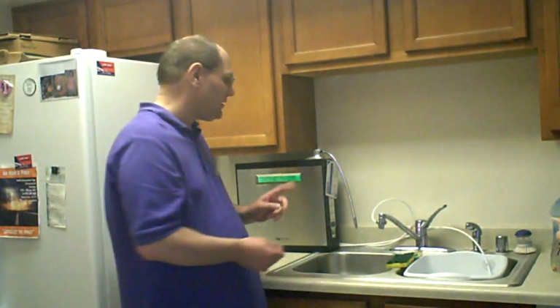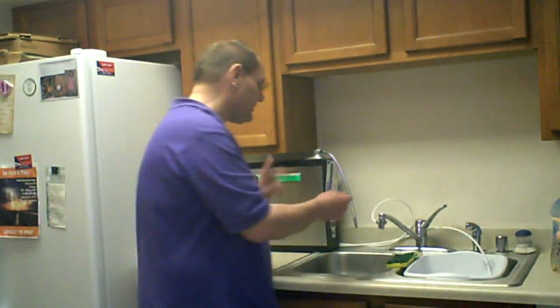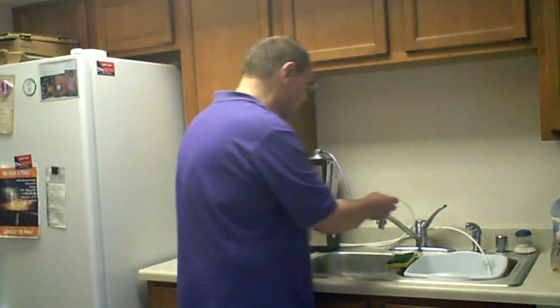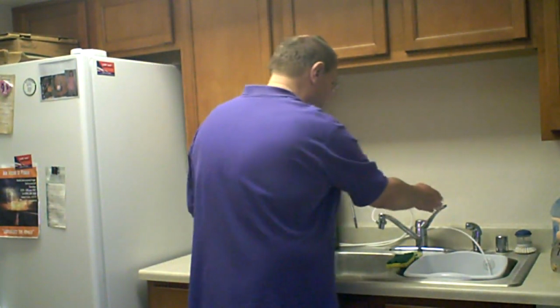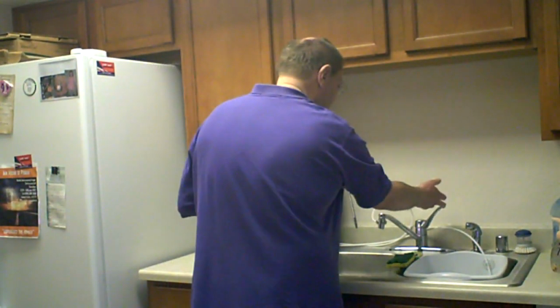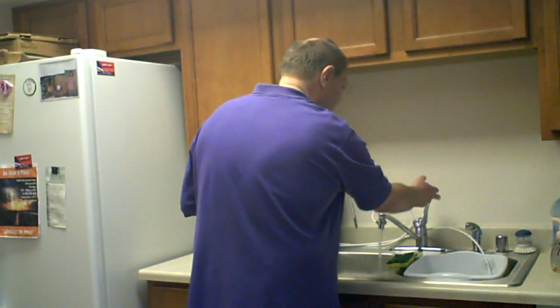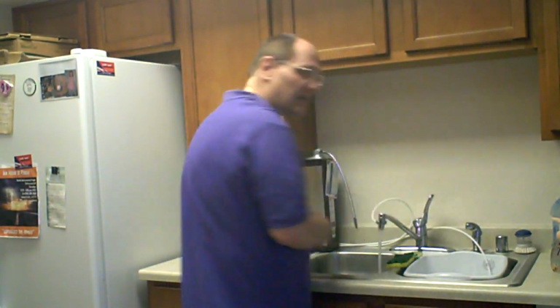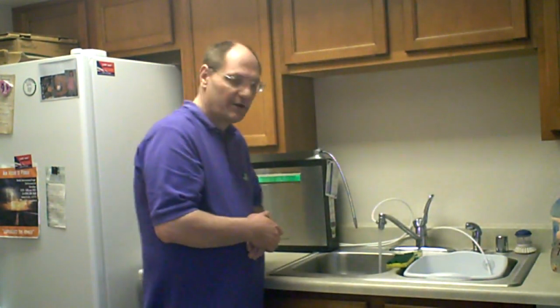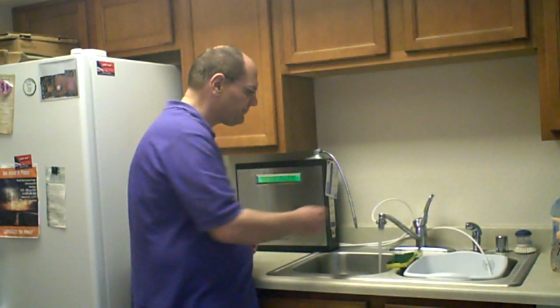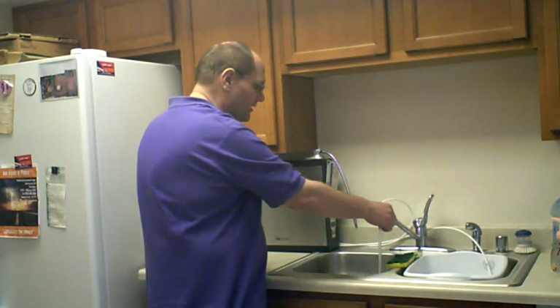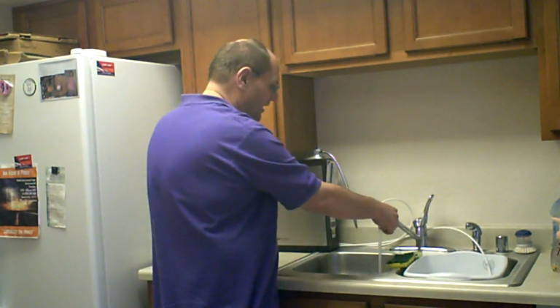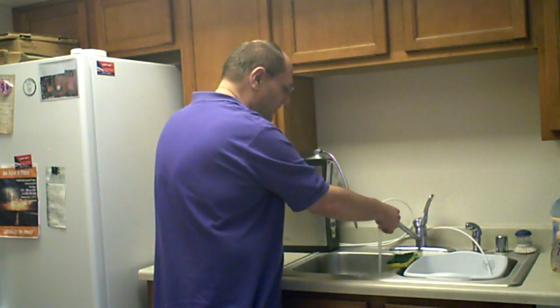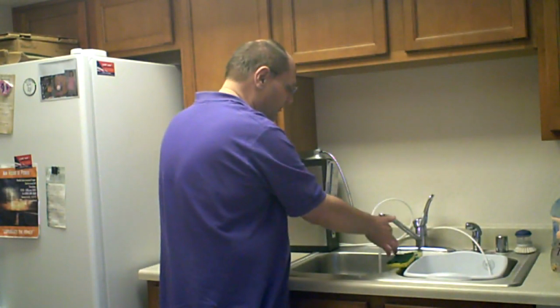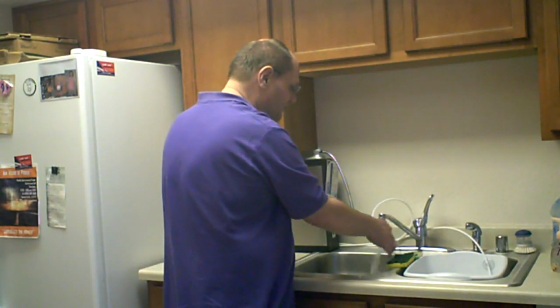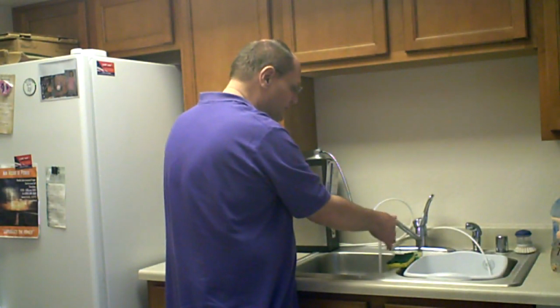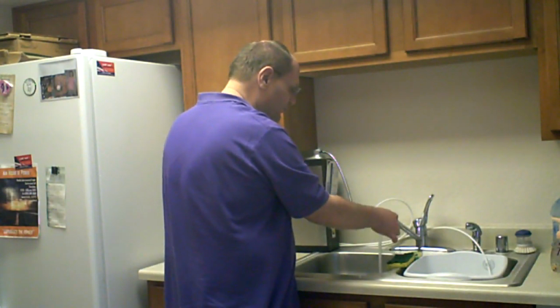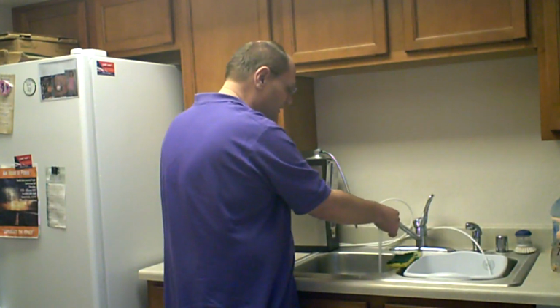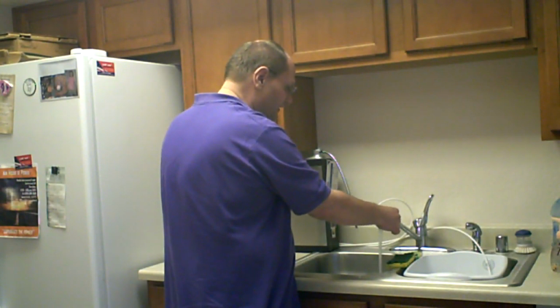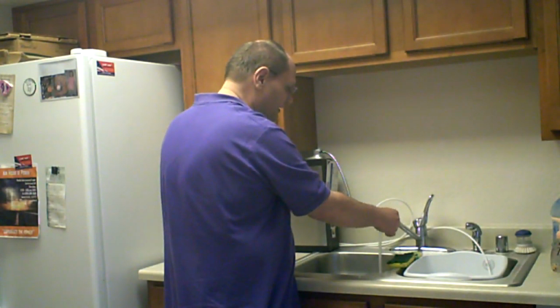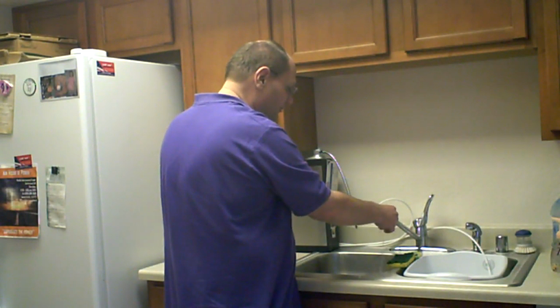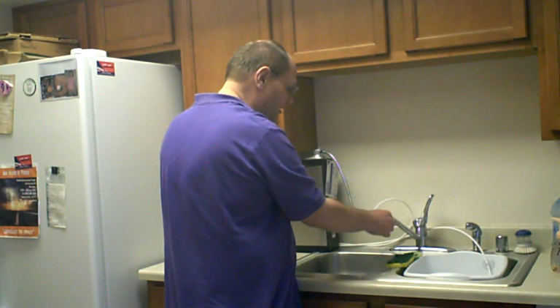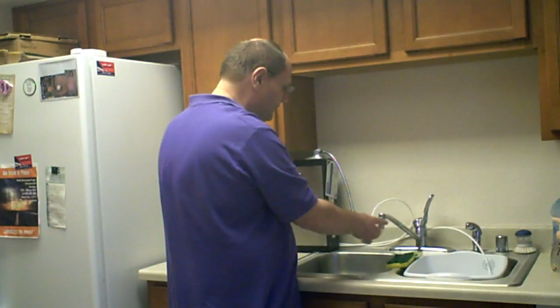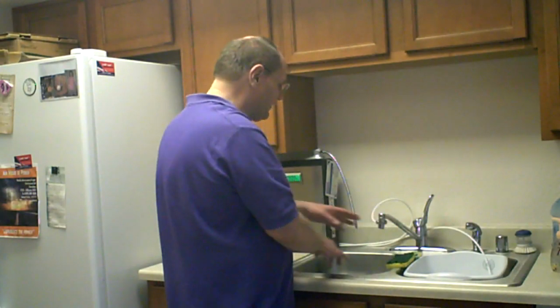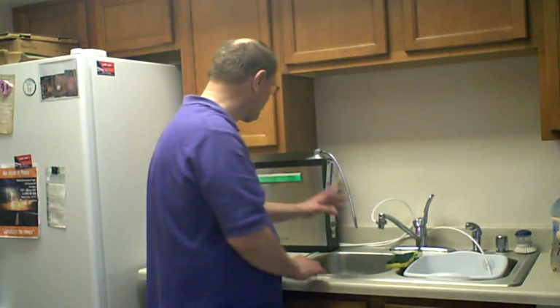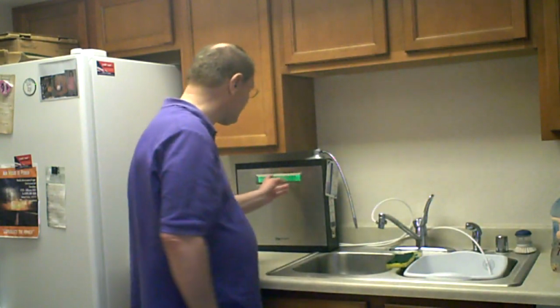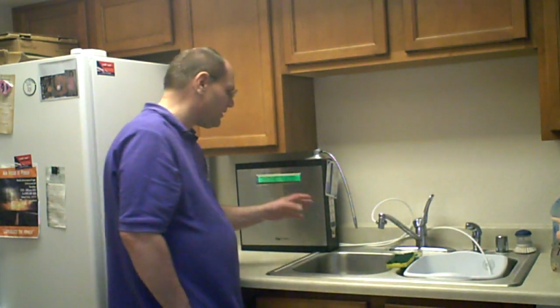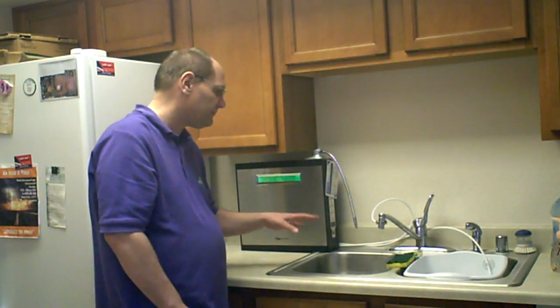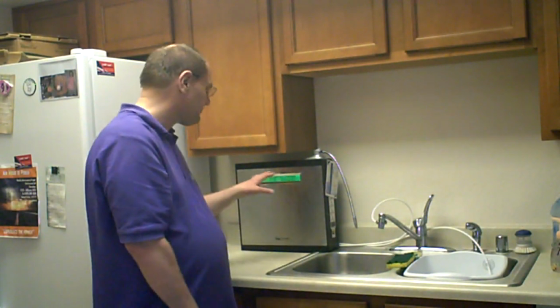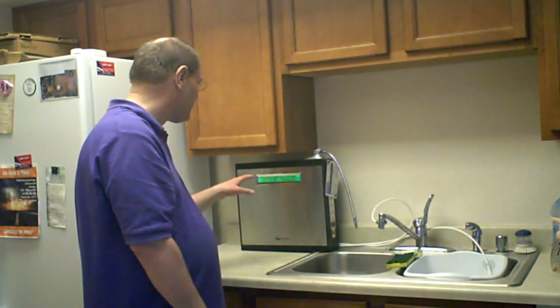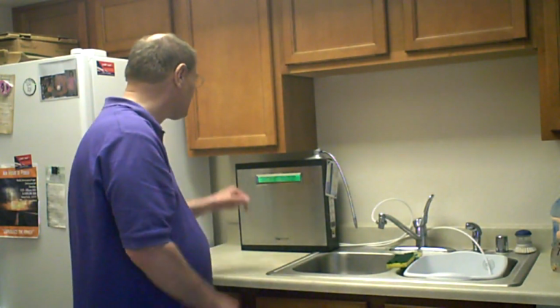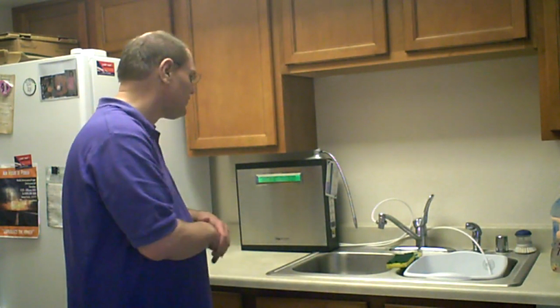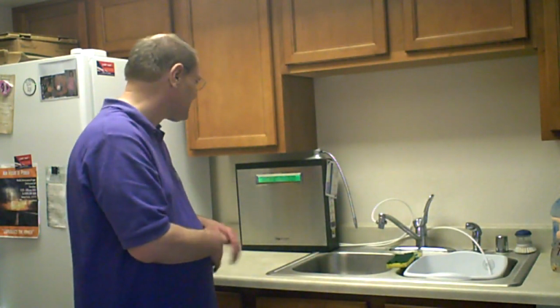Let me demonstrate here. First of all, you turn on the tap water — always make sure it's cold. And then you turn it off and this will engage the system.